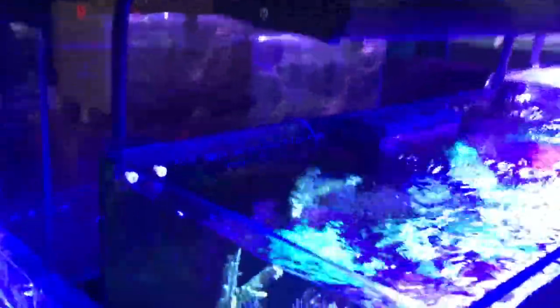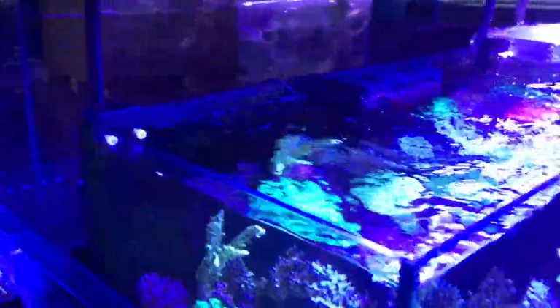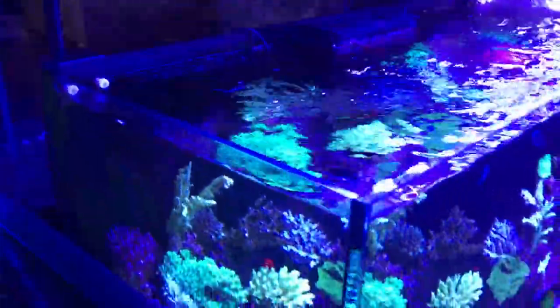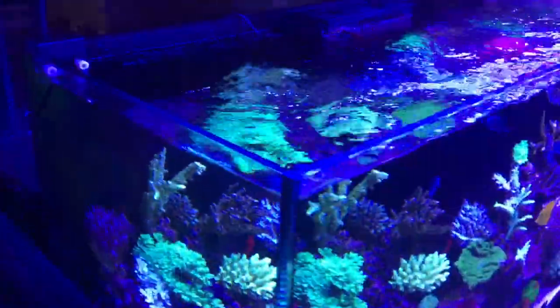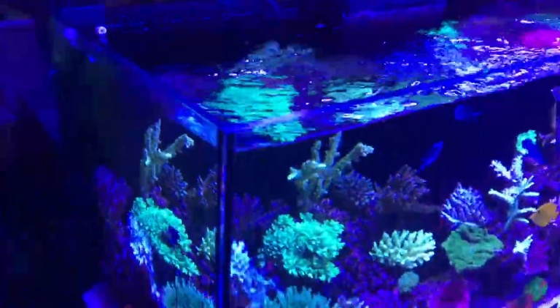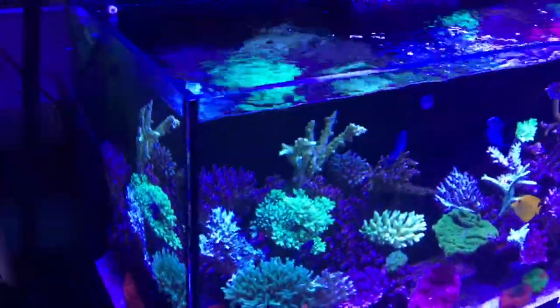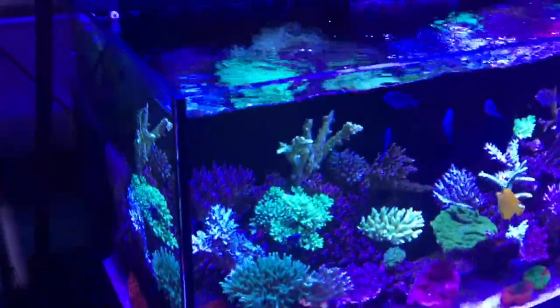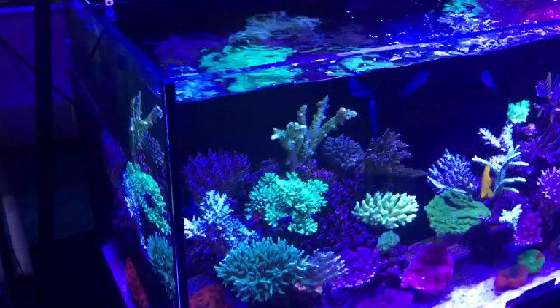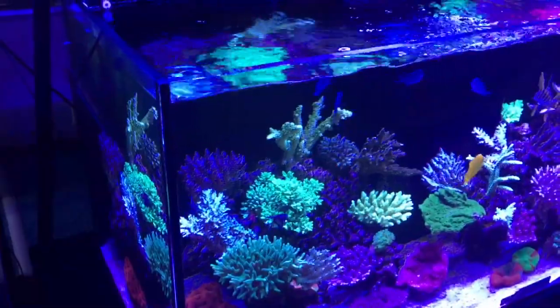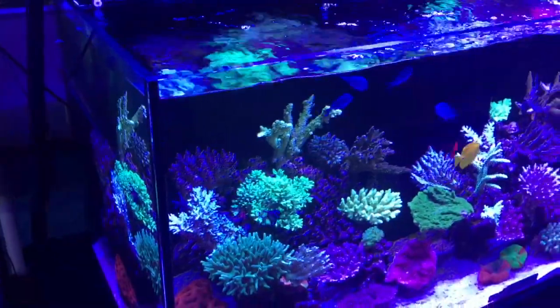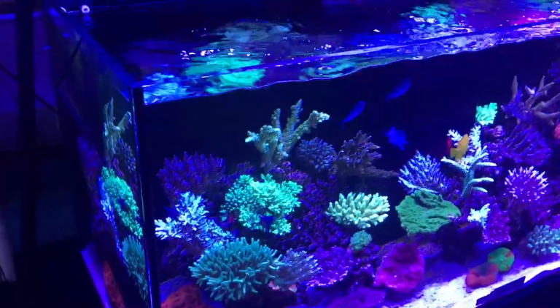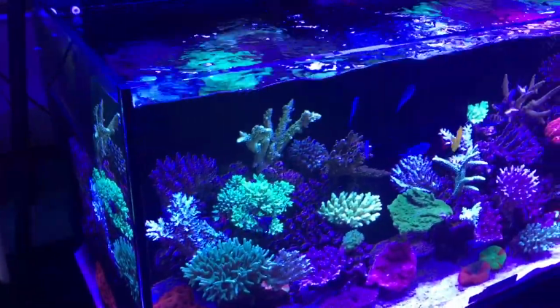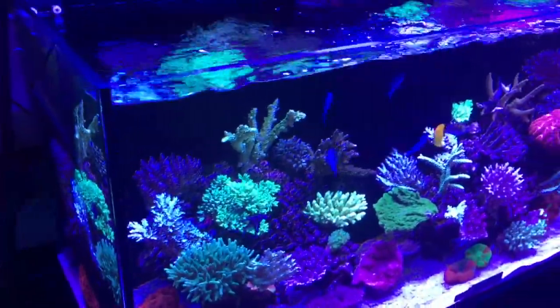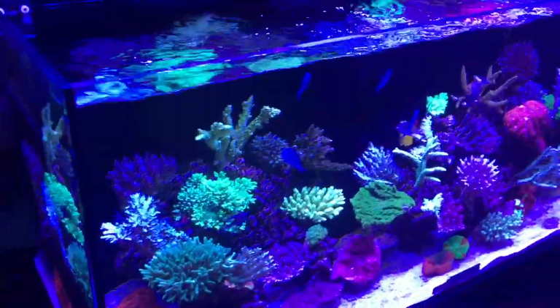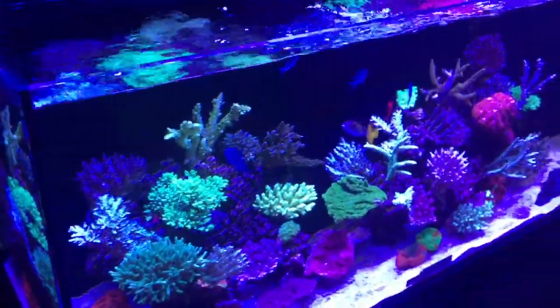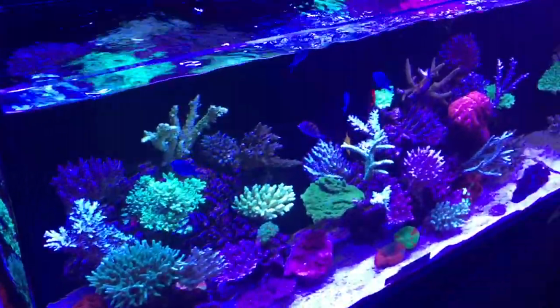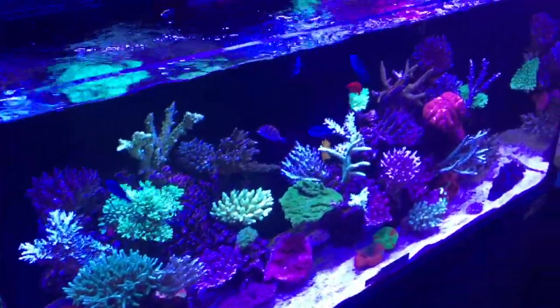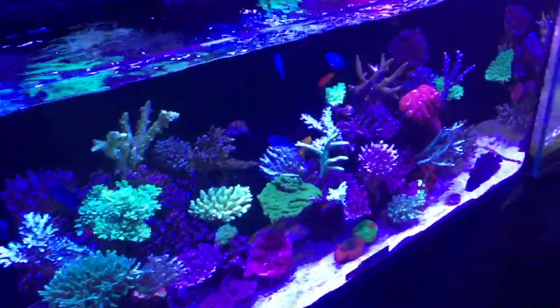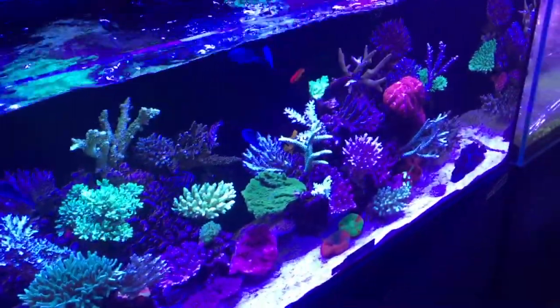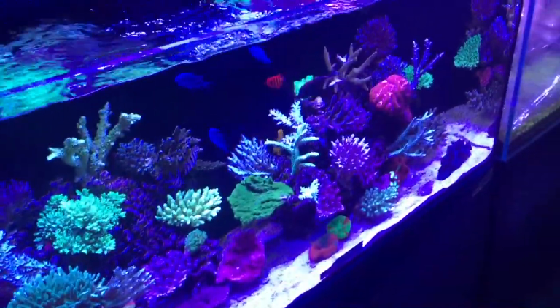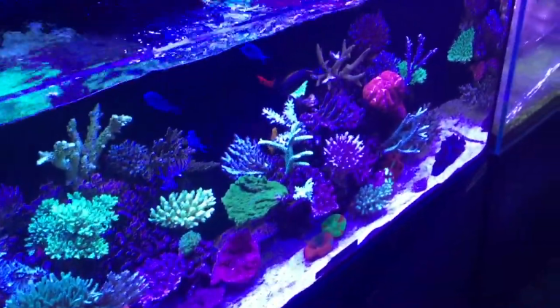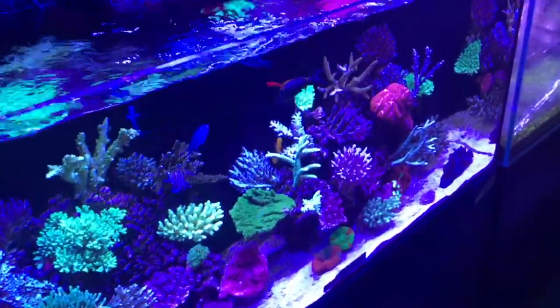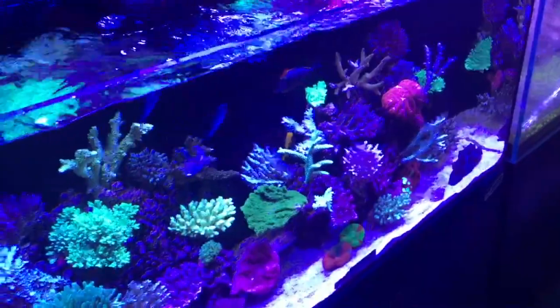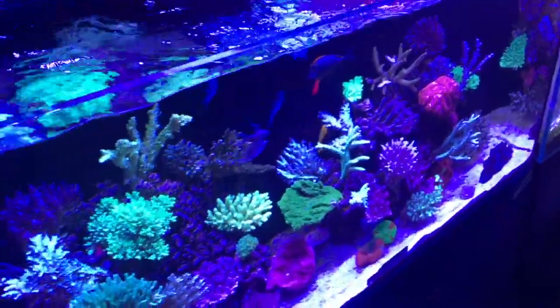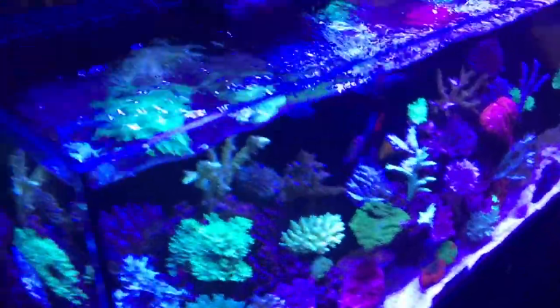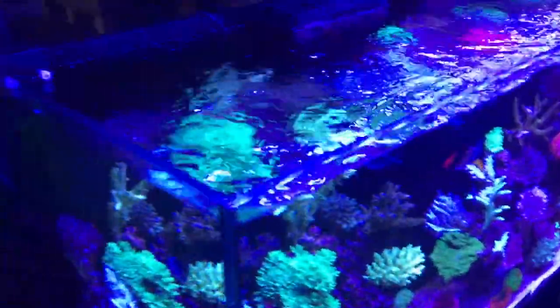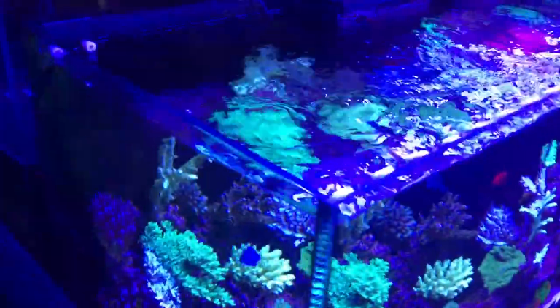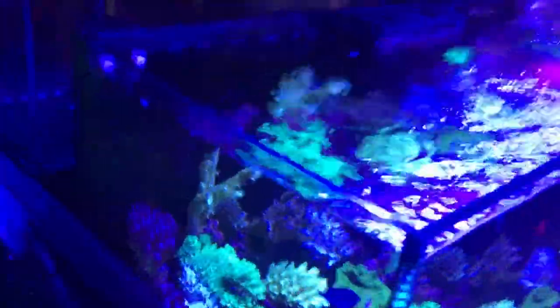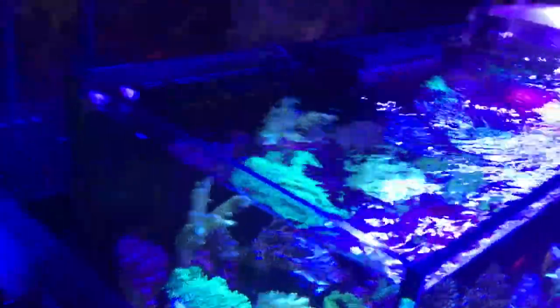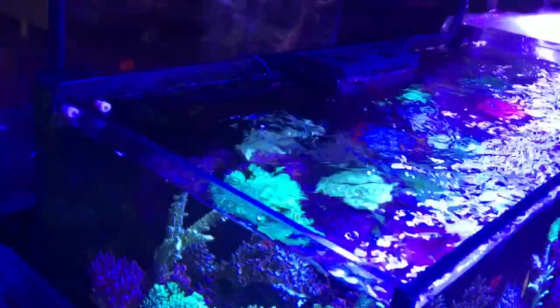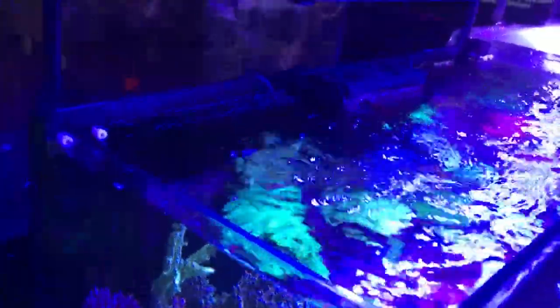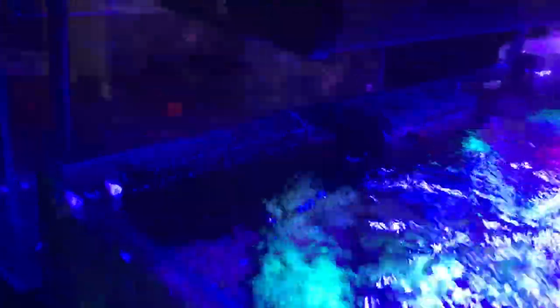The light penetration is excellent. The light spread is excellent. The color rendering is excellent. Value for money, they're just killer.